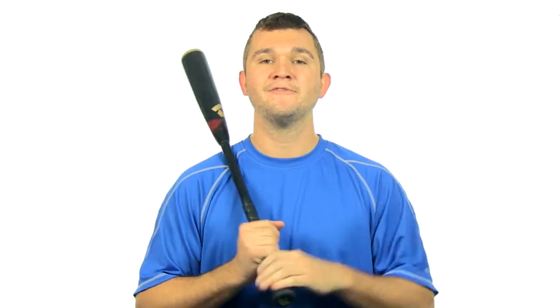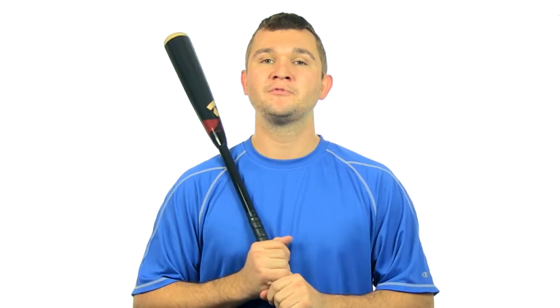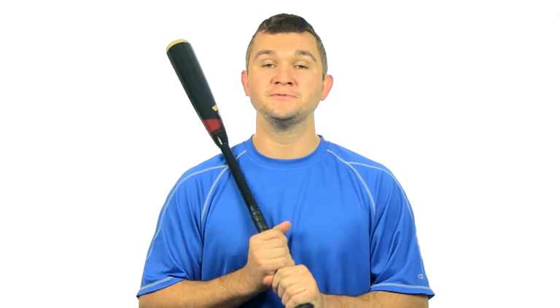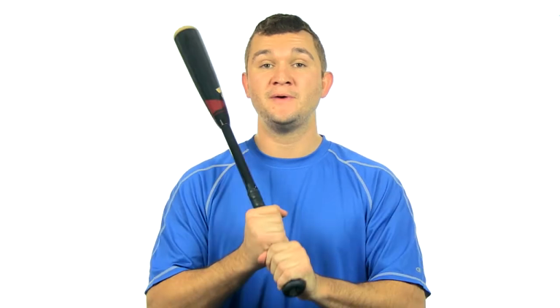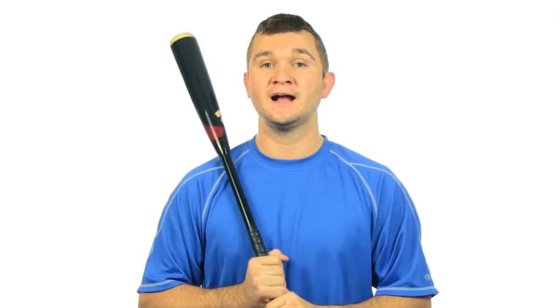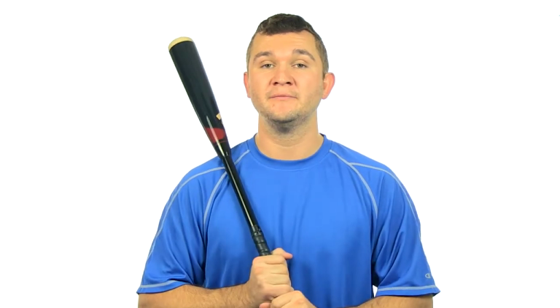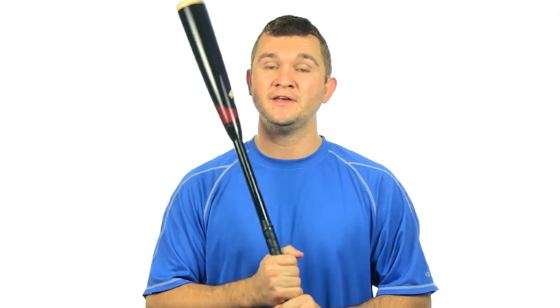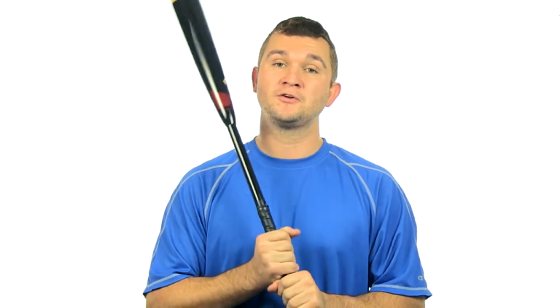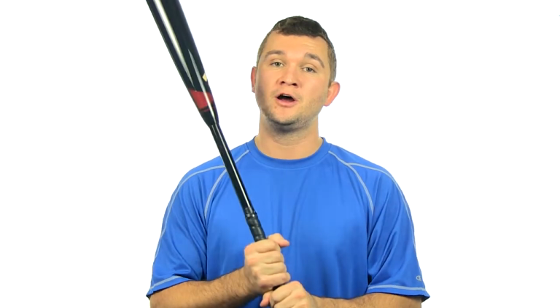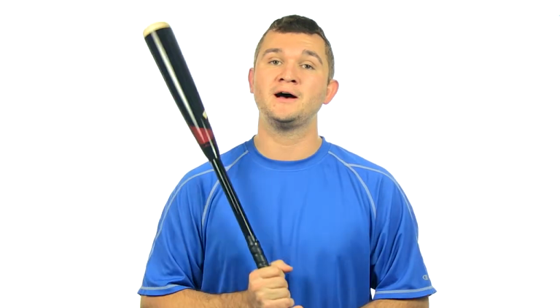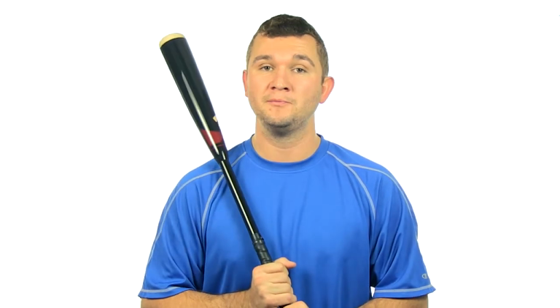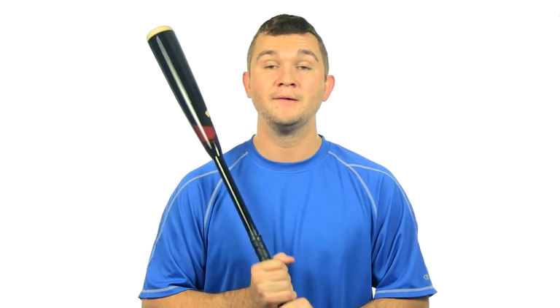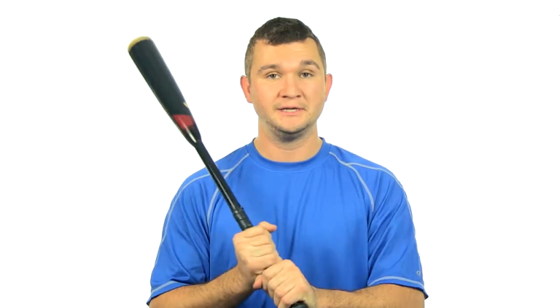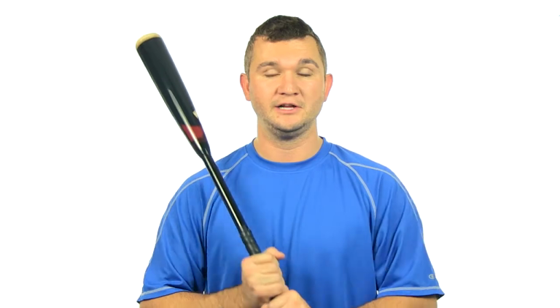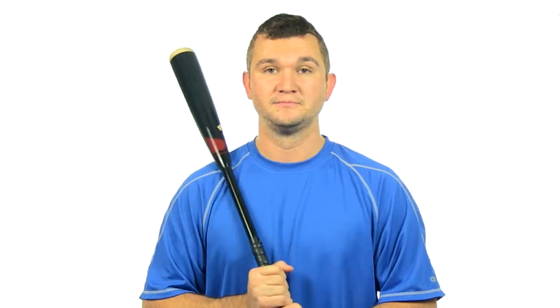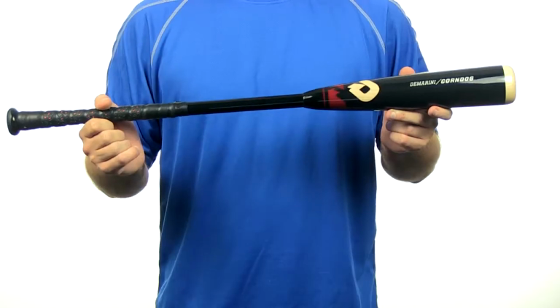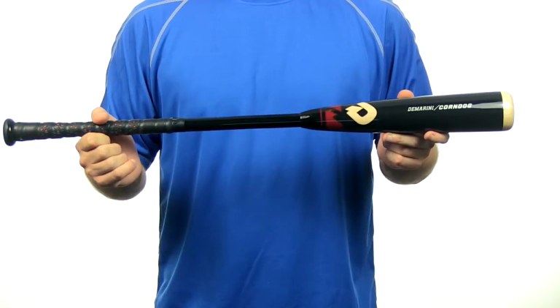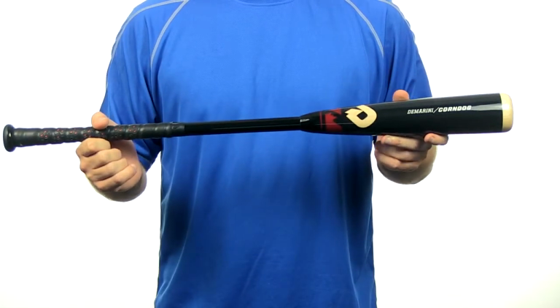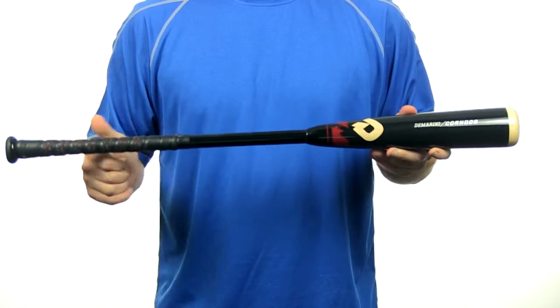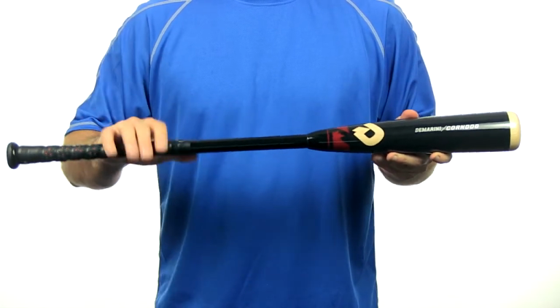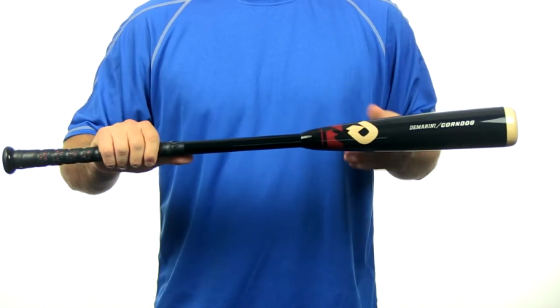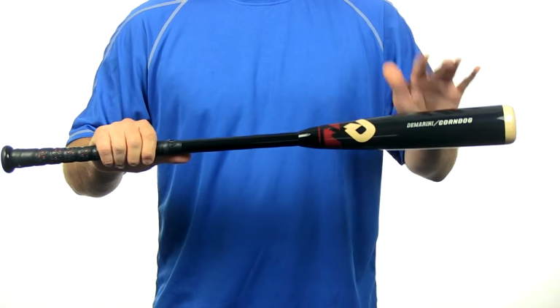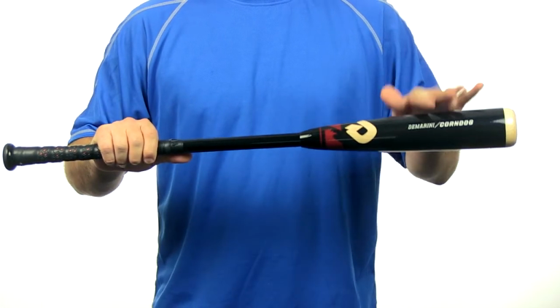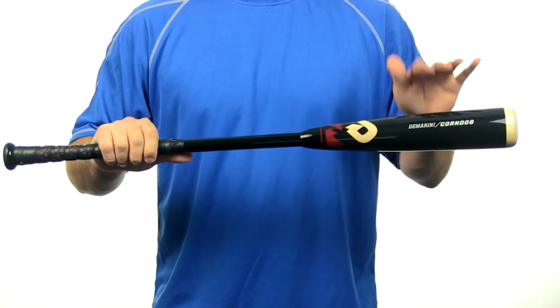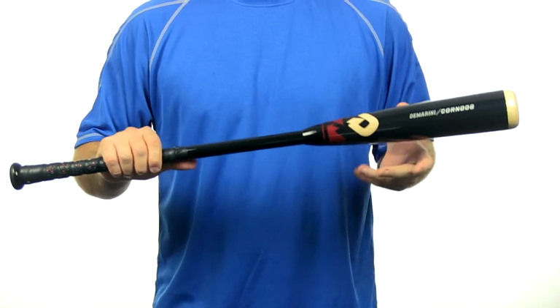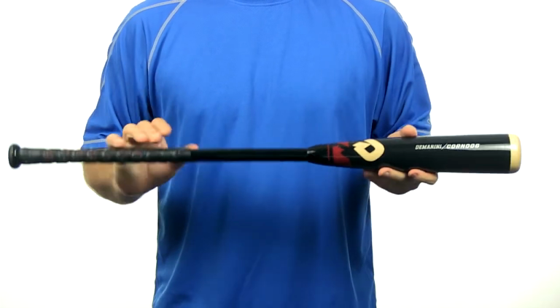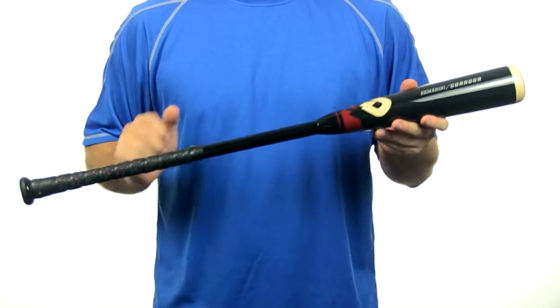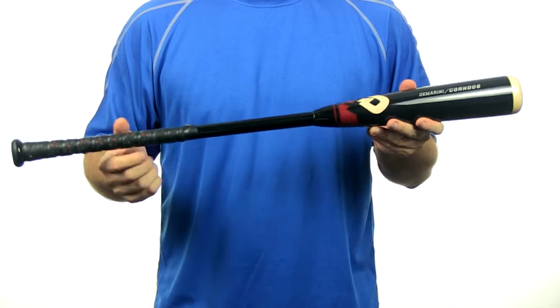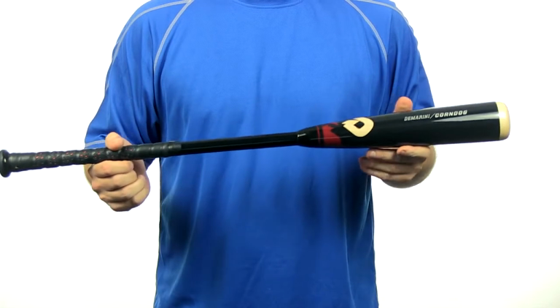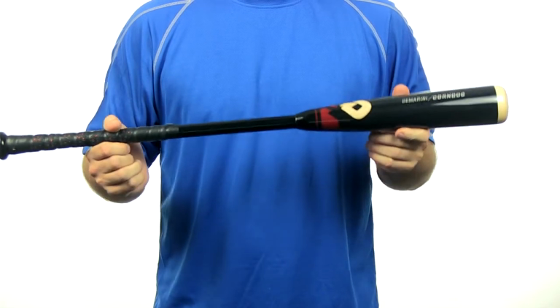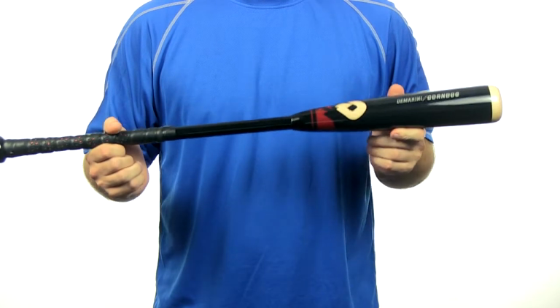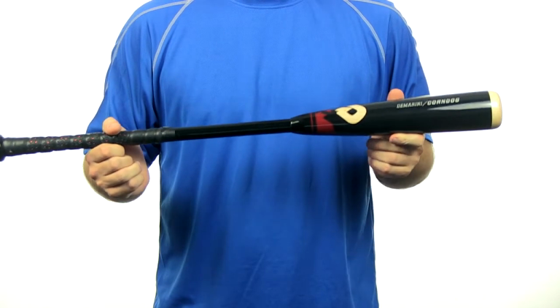Hey everyone, I'm Chris with JustBats.com and this is the Corndog Composite Wood Bat by DeMarini. The Corndog Composite Wood Bat features a 2 and 5 inch barrel diameter and is BB Core certified for high school and college play.